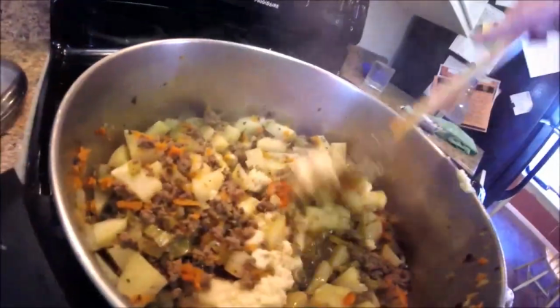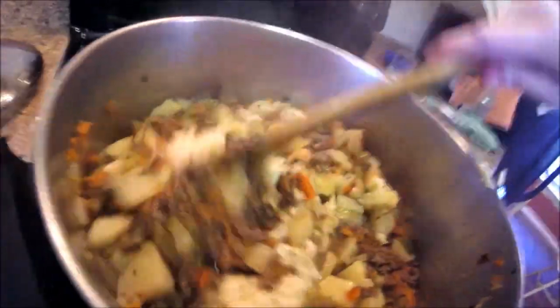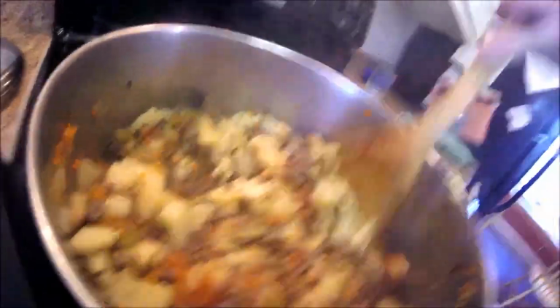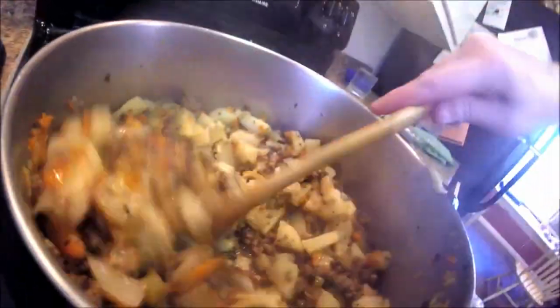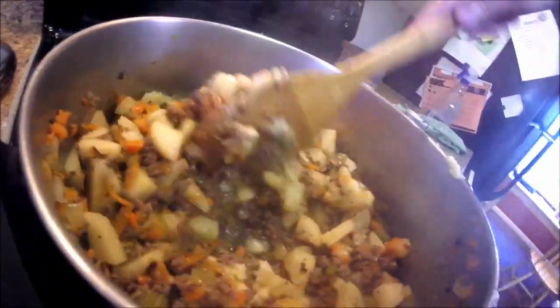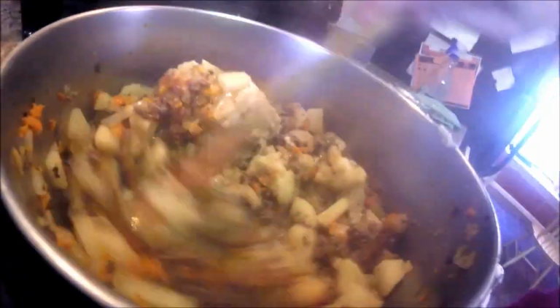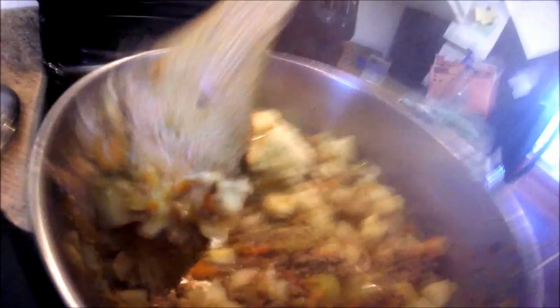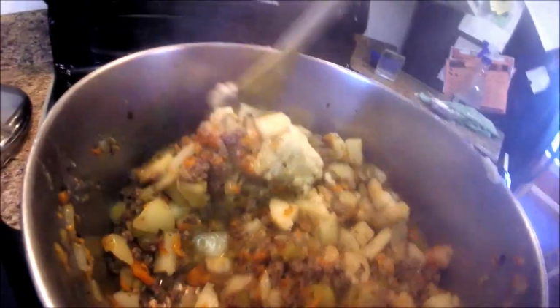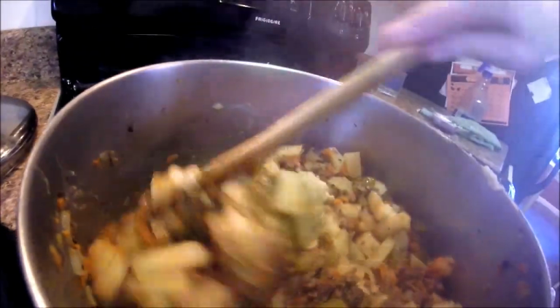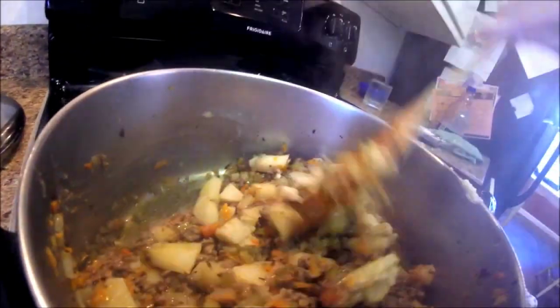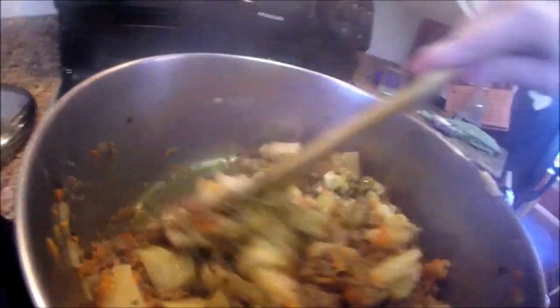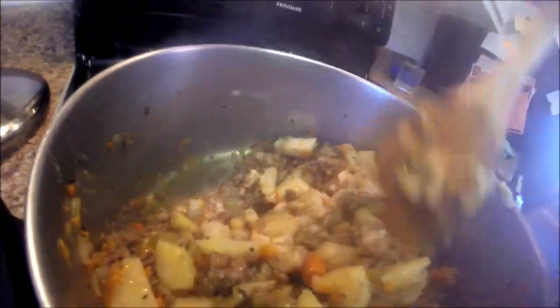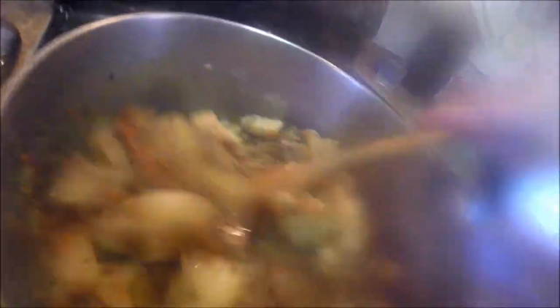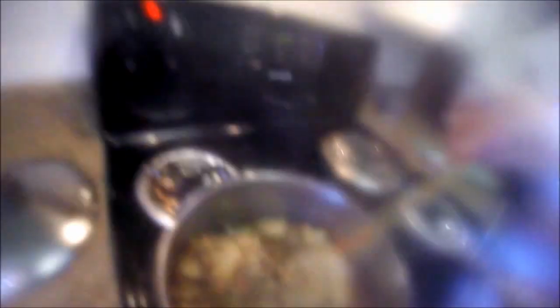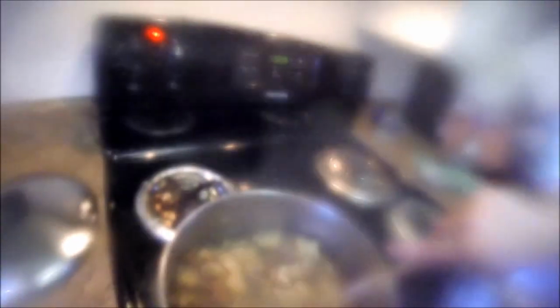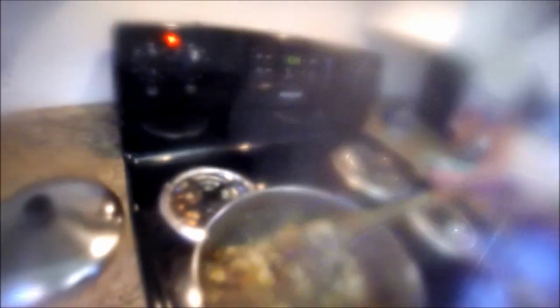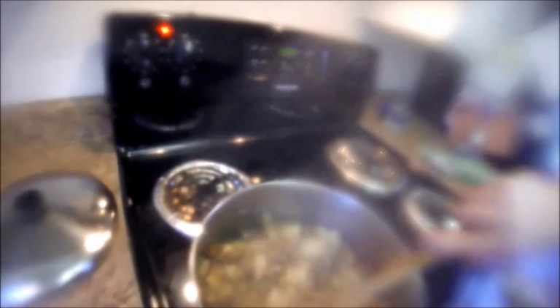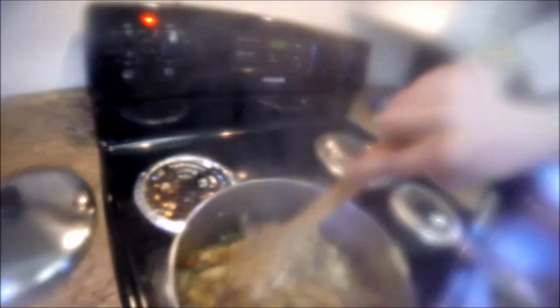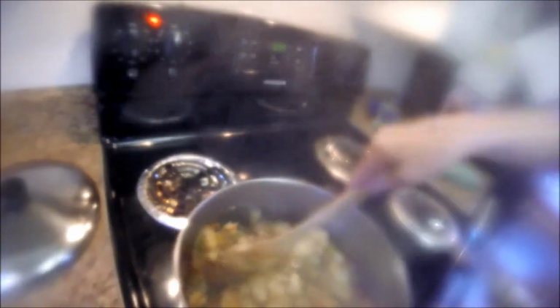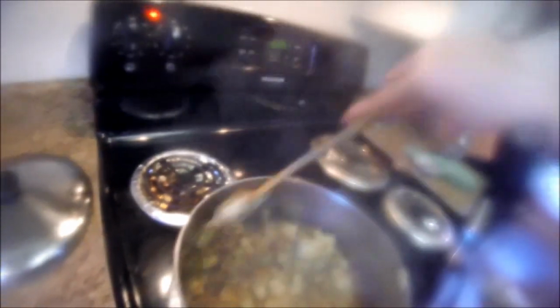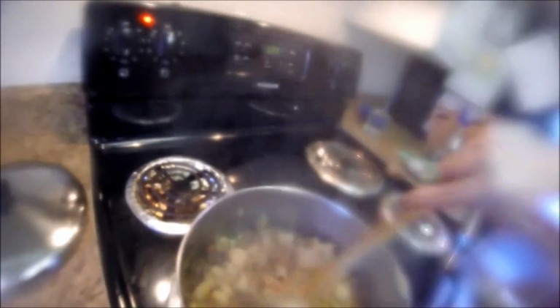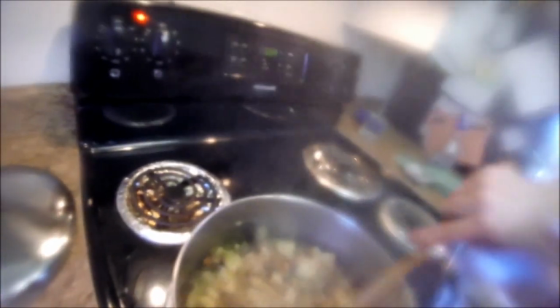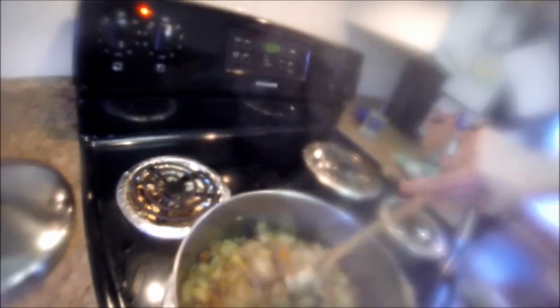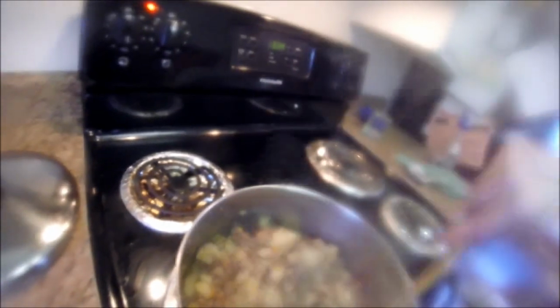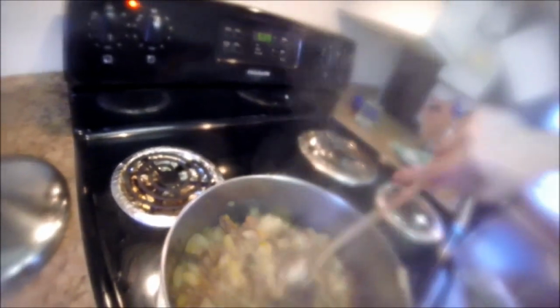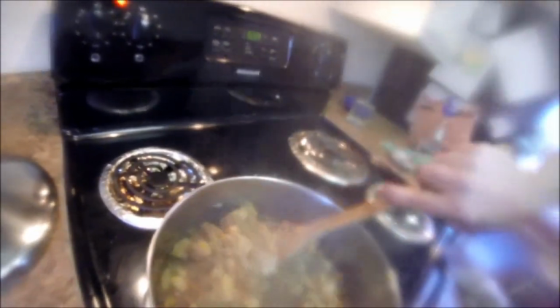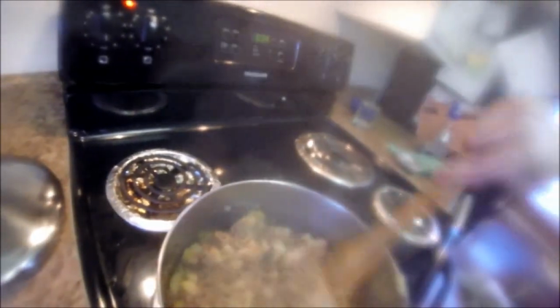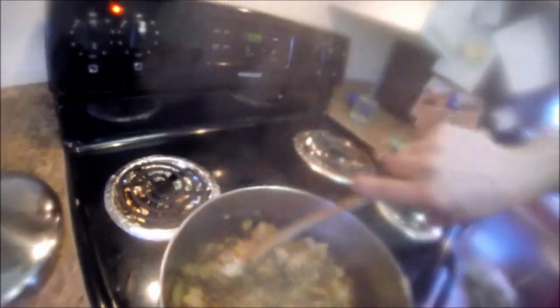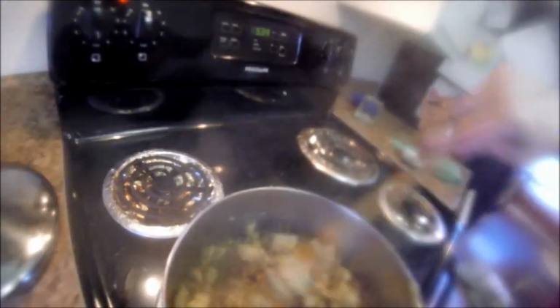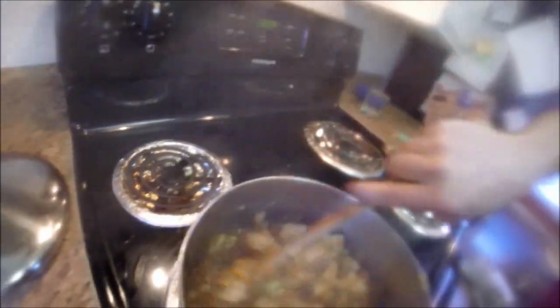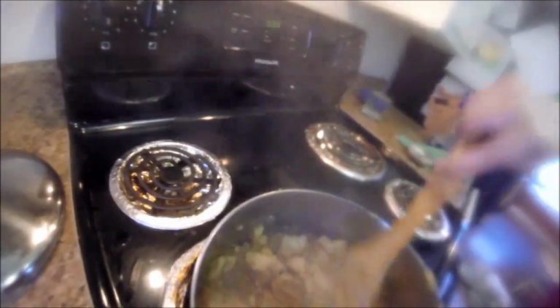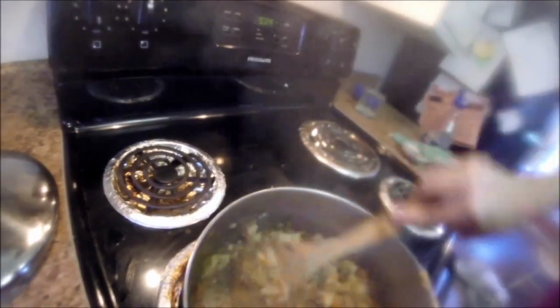I'm stirring the roux in to the meat mixture and bringing it up to a boil. I'll cook this for three to five minutes then turn the heat to low.